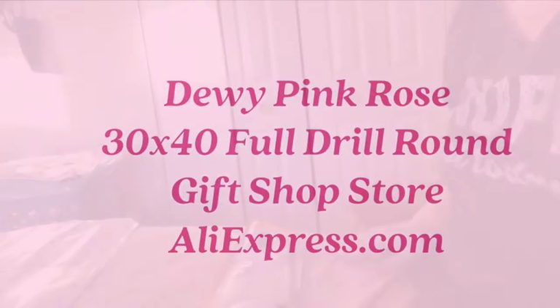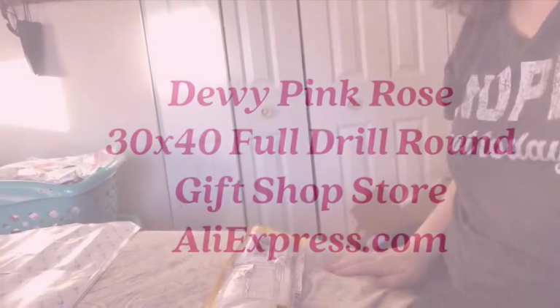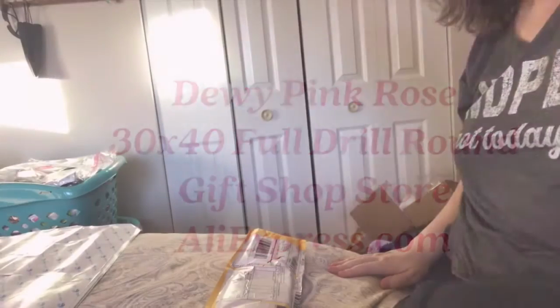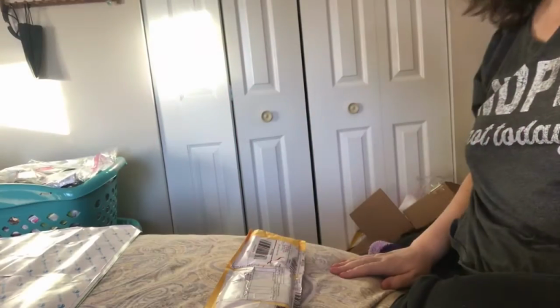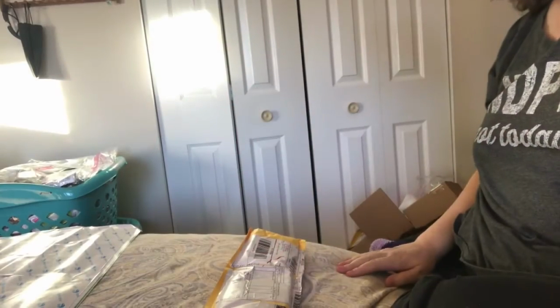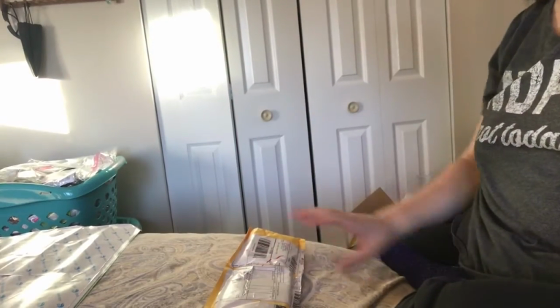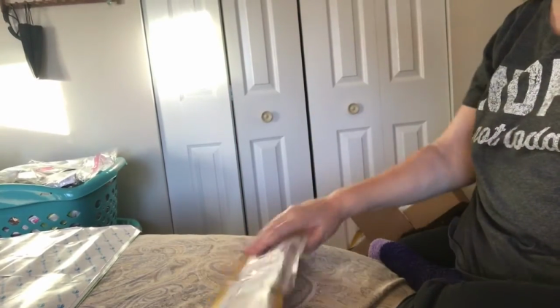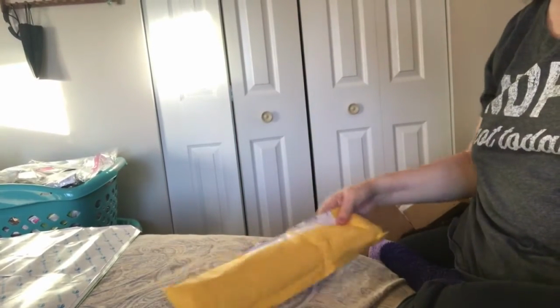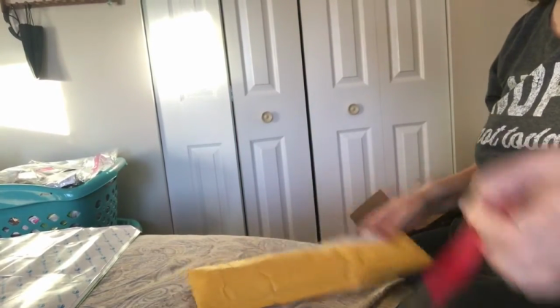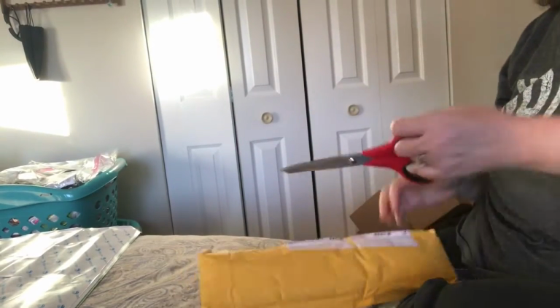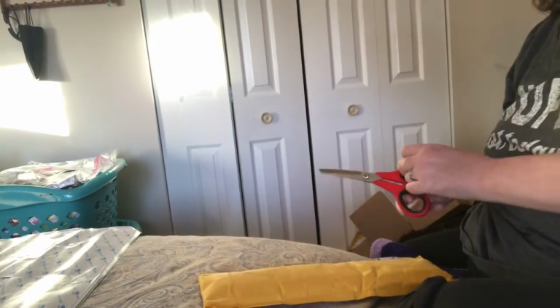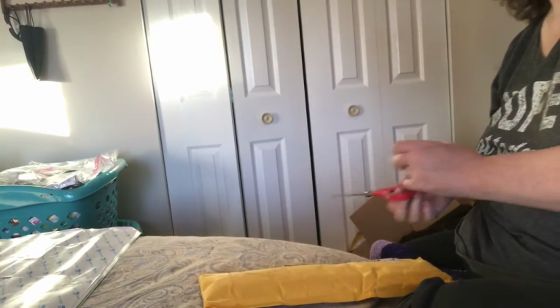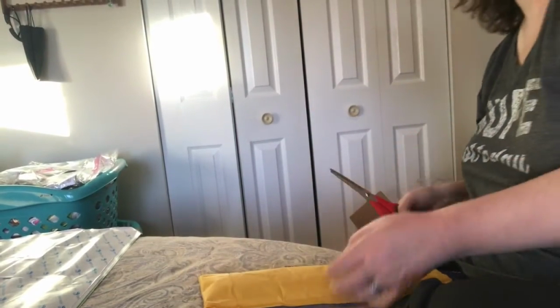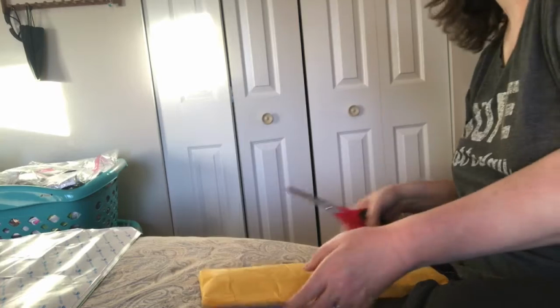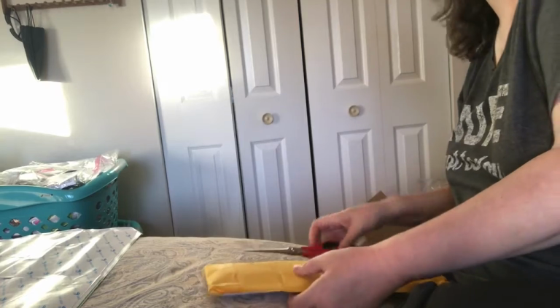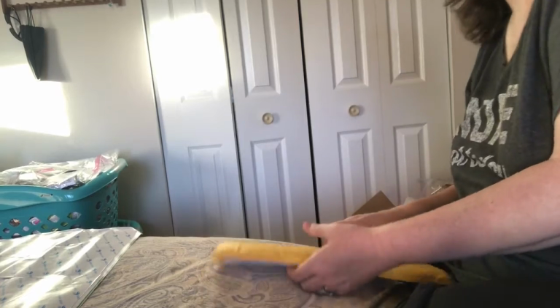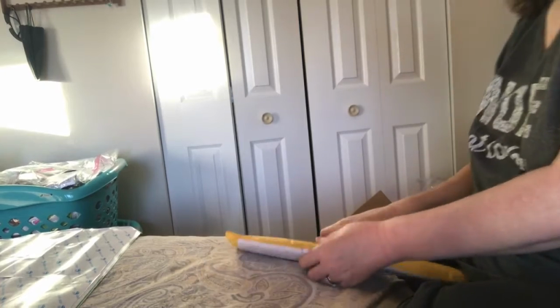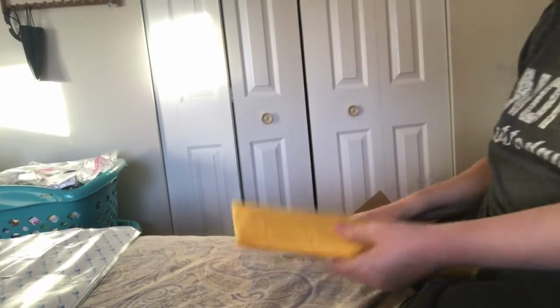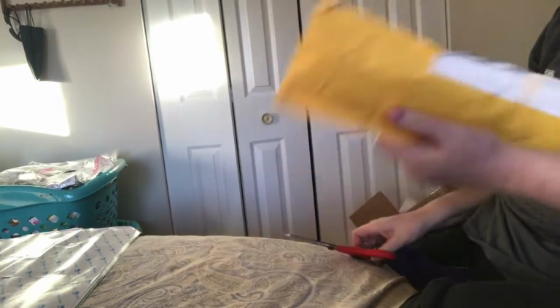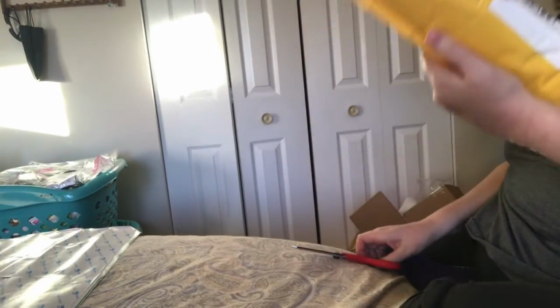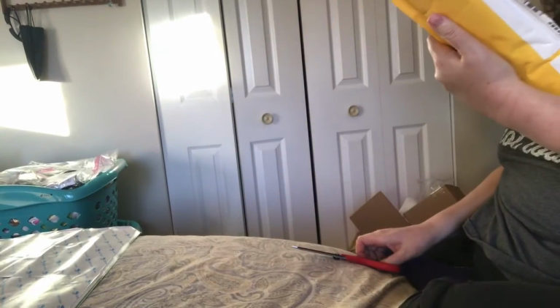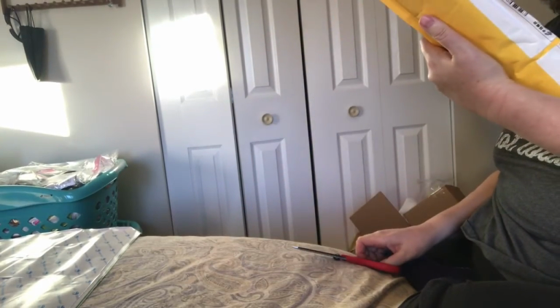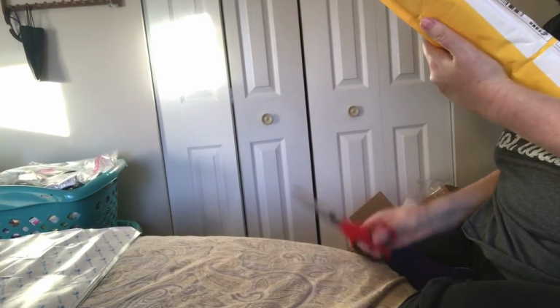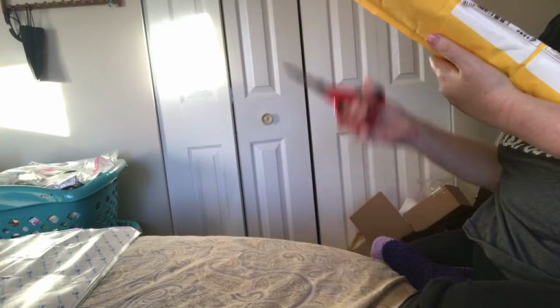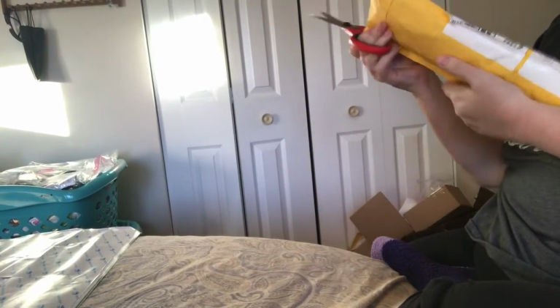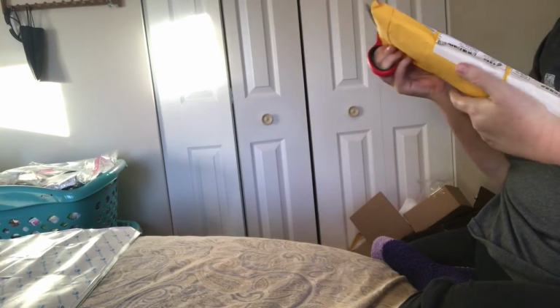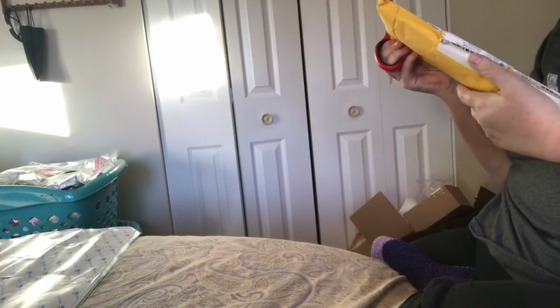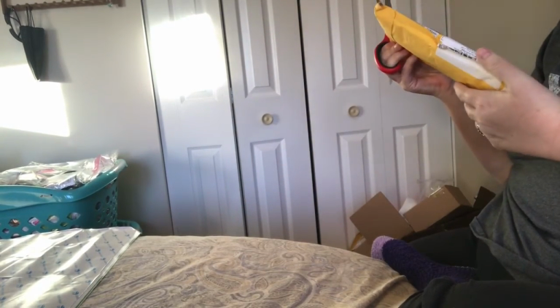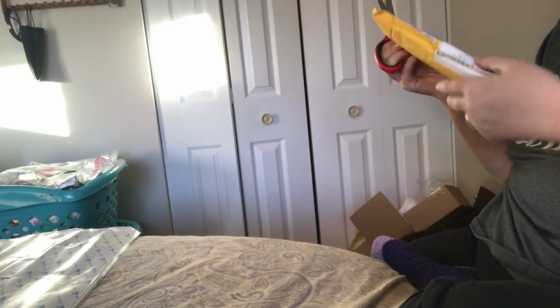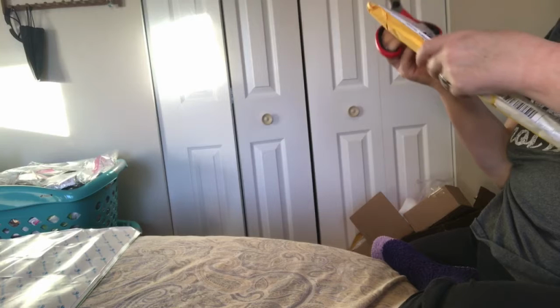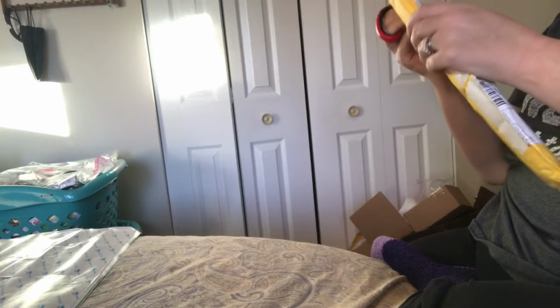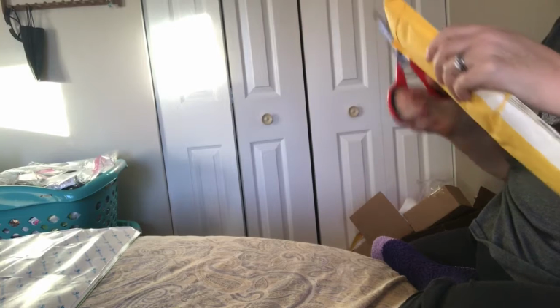Hi, everybody. Nancy here from Fancy Nancy Diamond Painting with some China mail. I have a diamond painting unboxing.